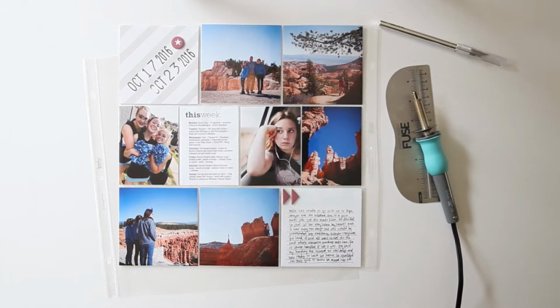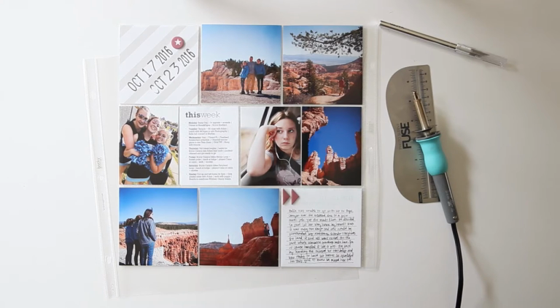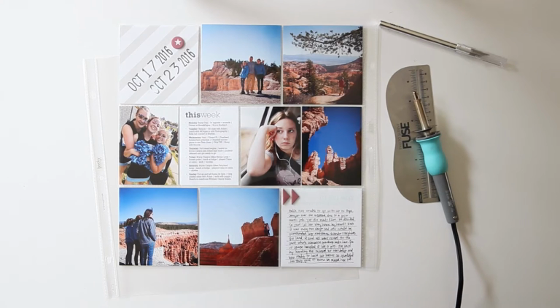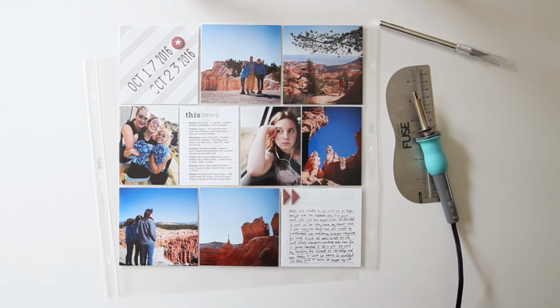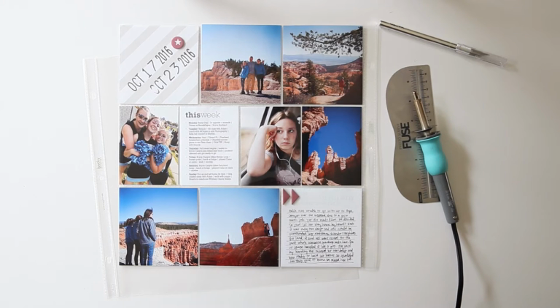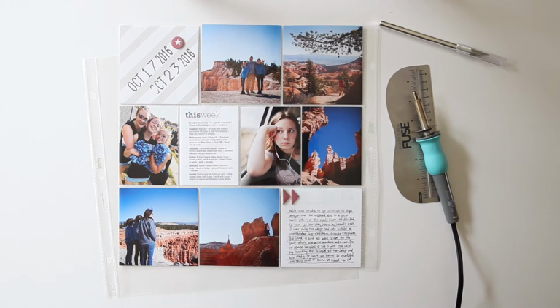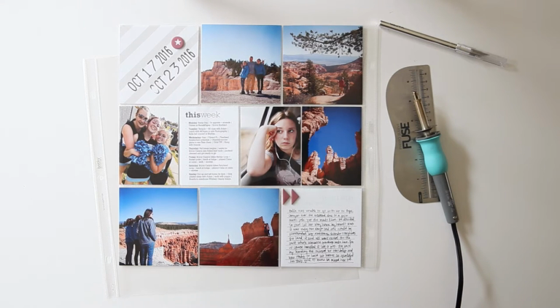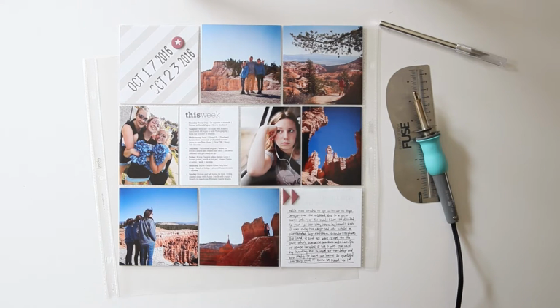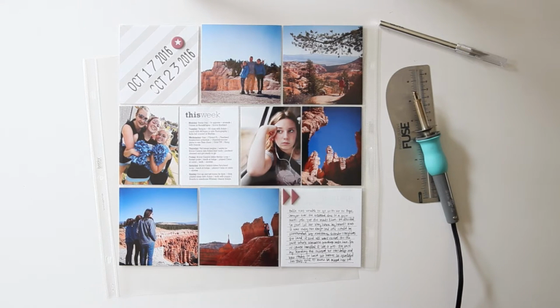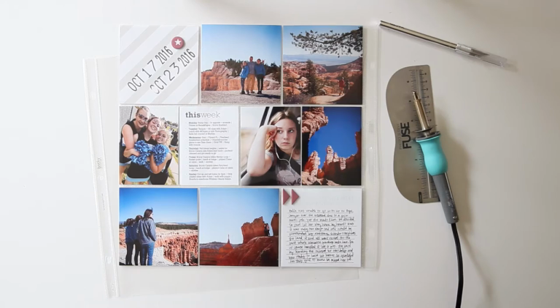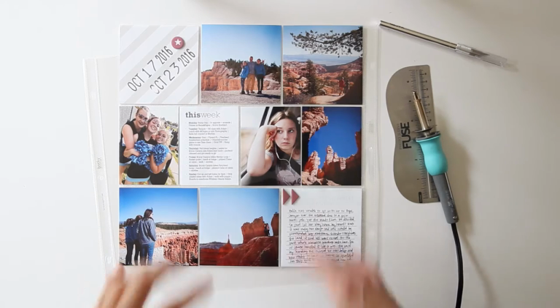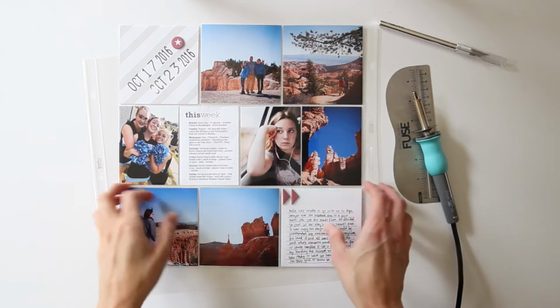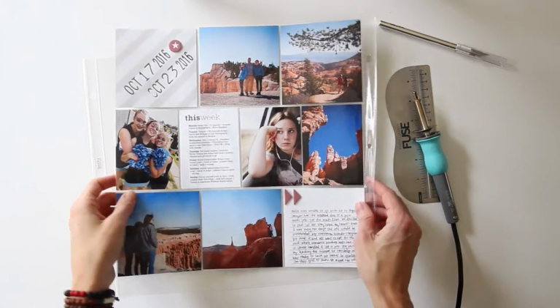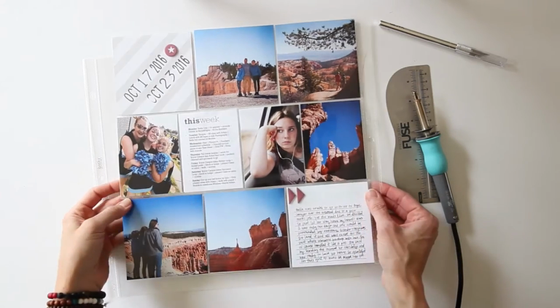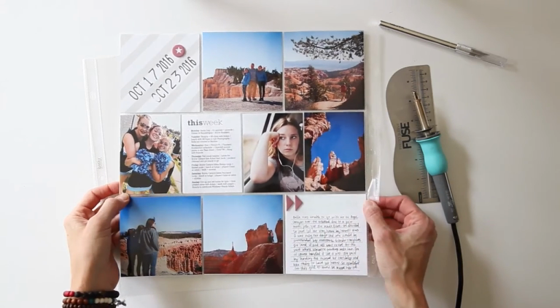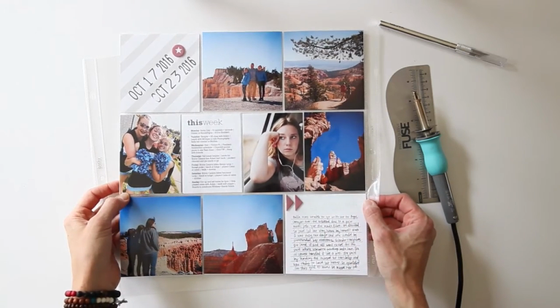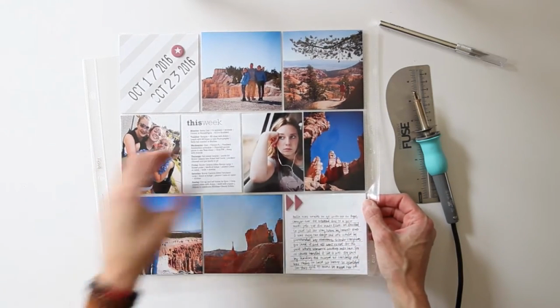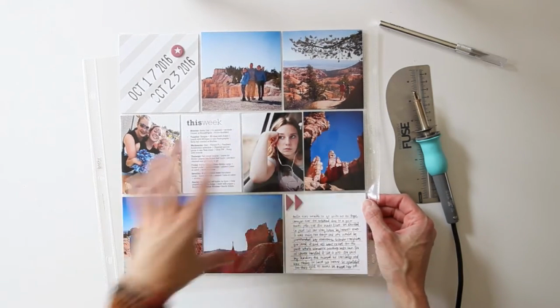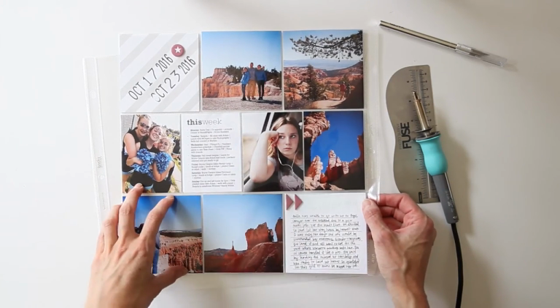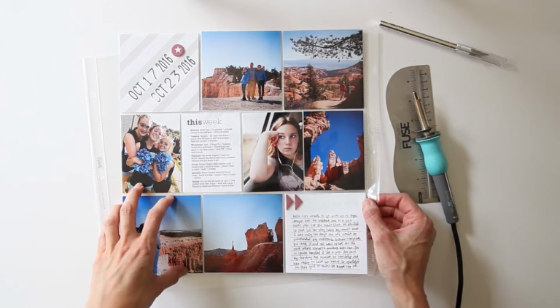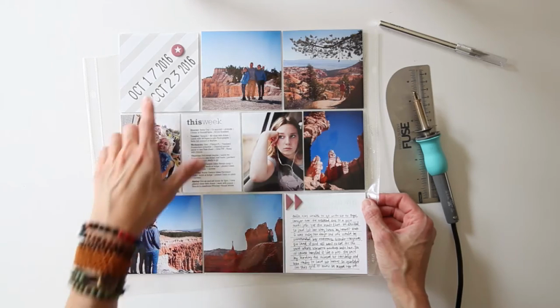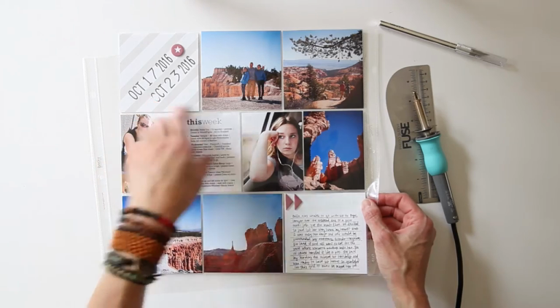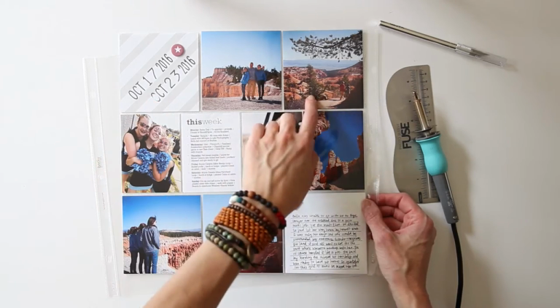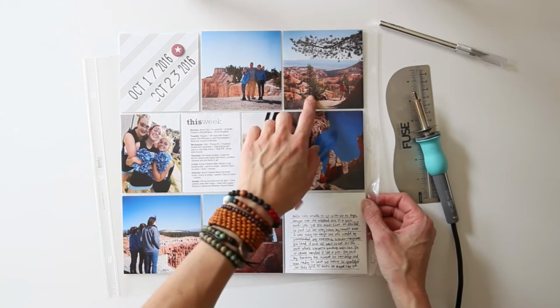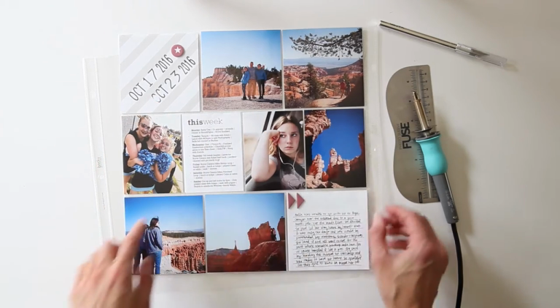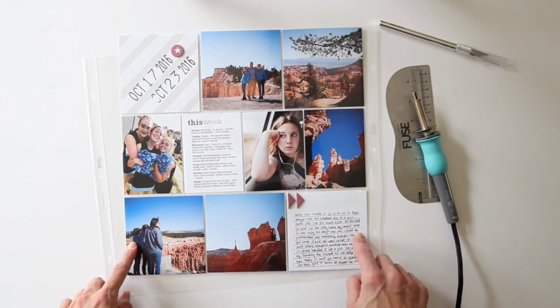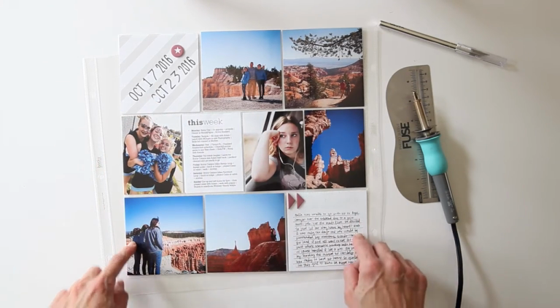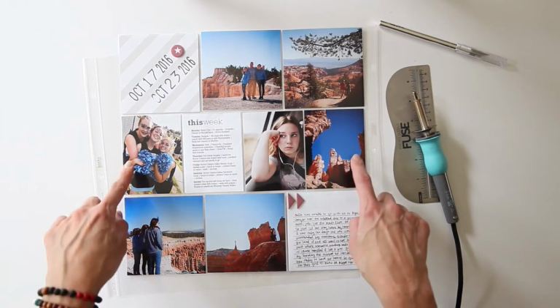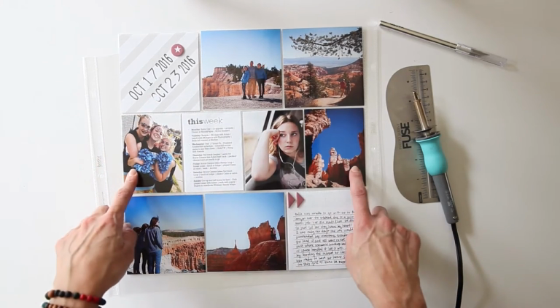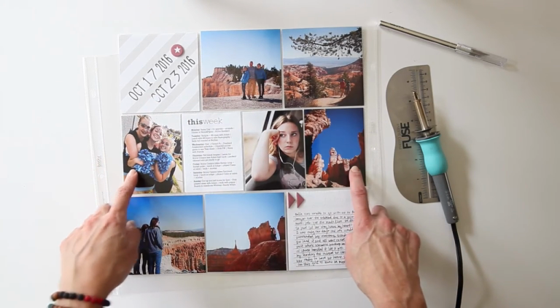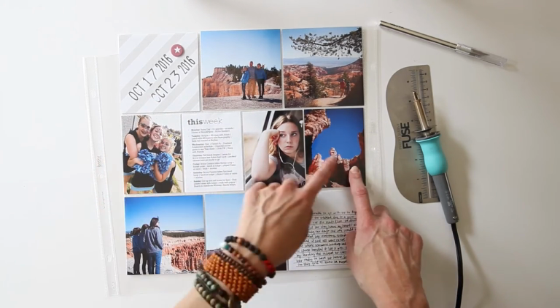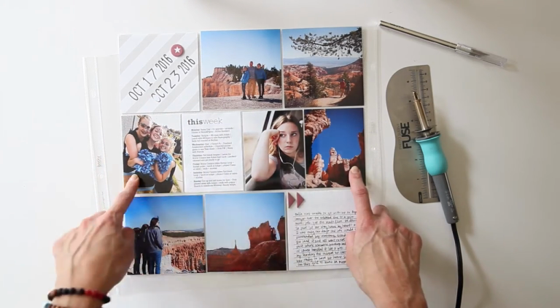Hey you guys, it's Amy Gretchen. Welcome back to another video. Today I'm going to show you how I made this page protector. This is a 12x12 and it's got three 4x4s on the top and on the bottom and four 3x4s in the middle.